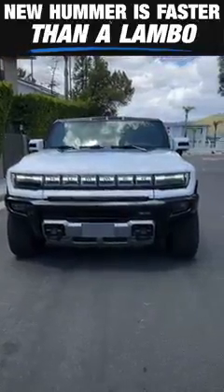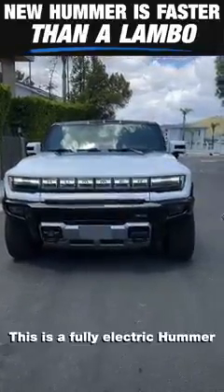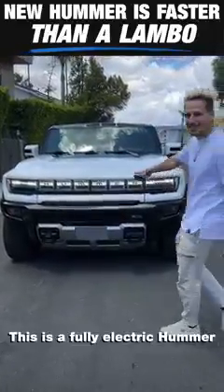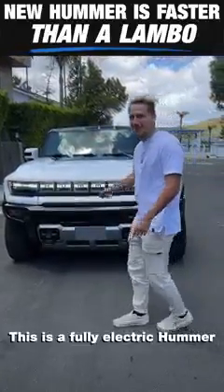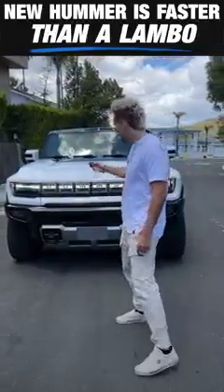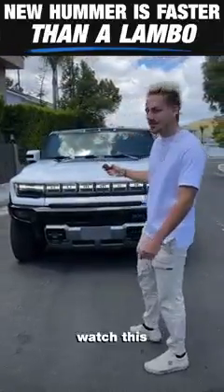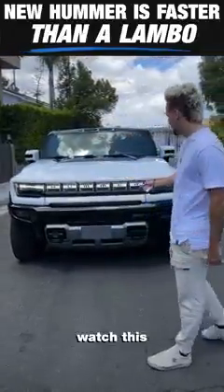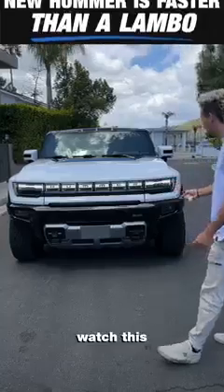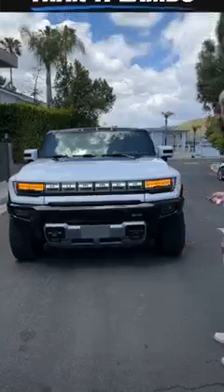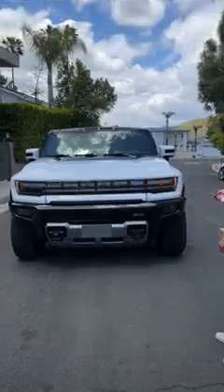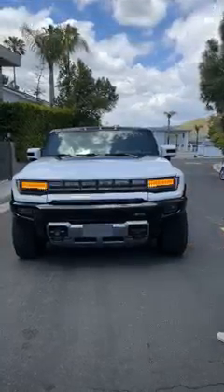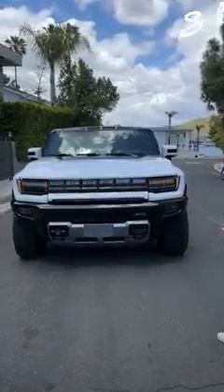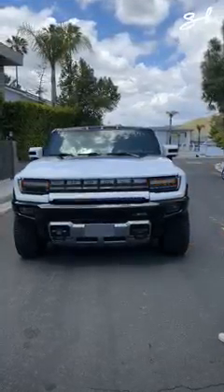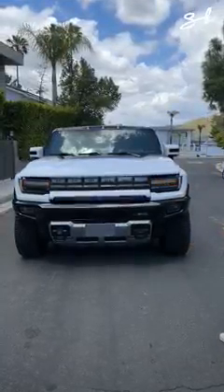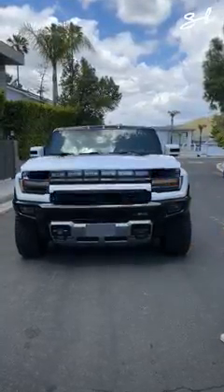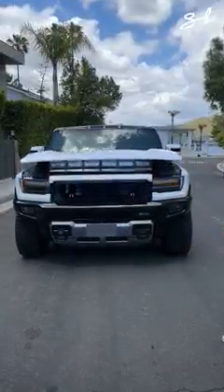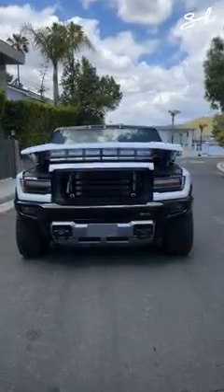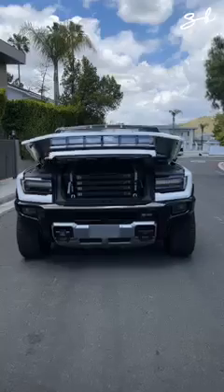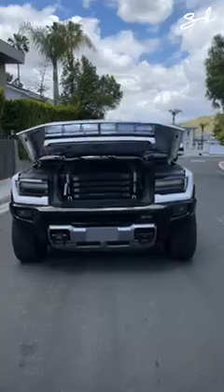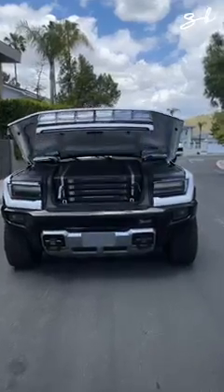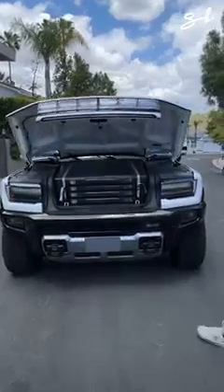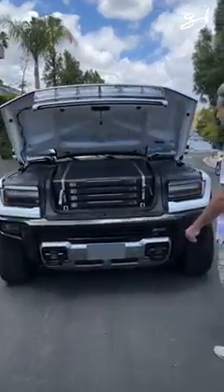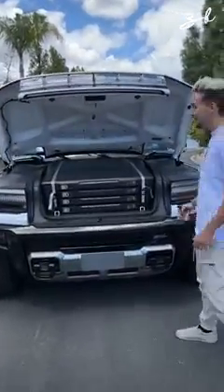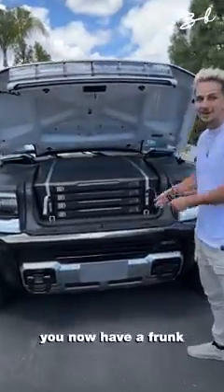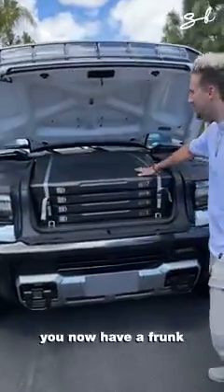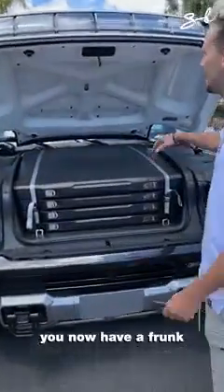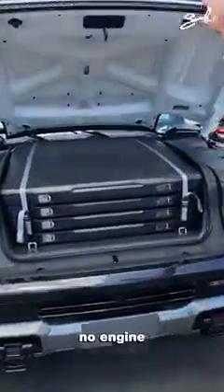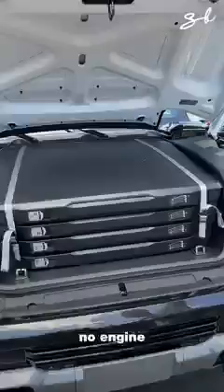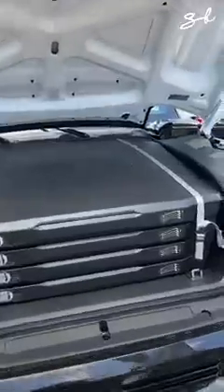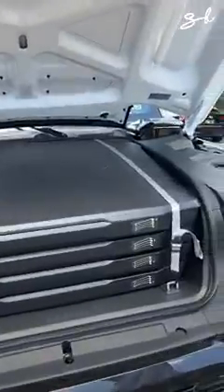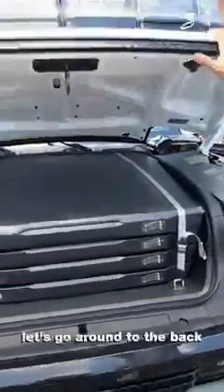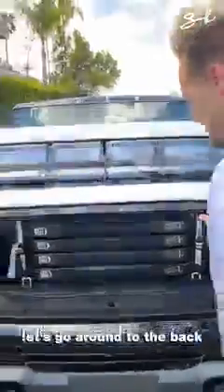This is a fully electric Hummer. Watch this. You now have a frunk — no engine. Let's go around to the back.